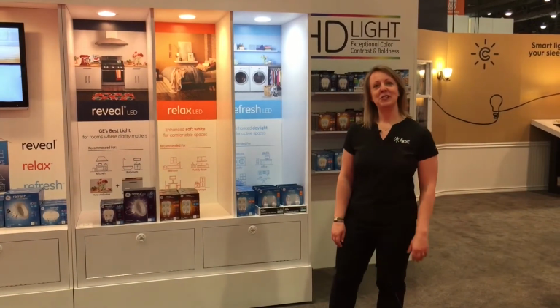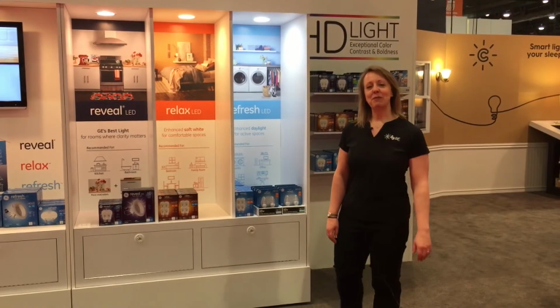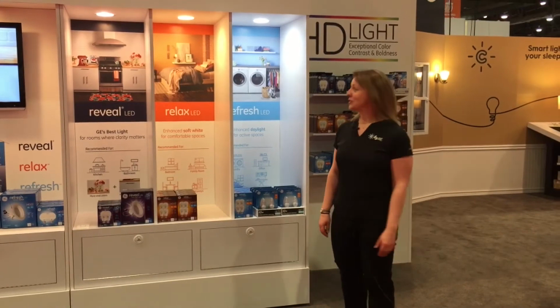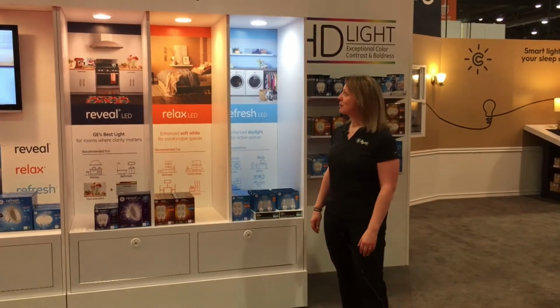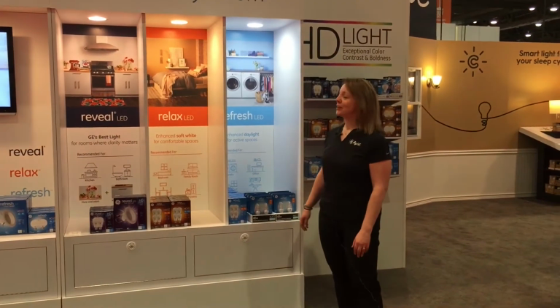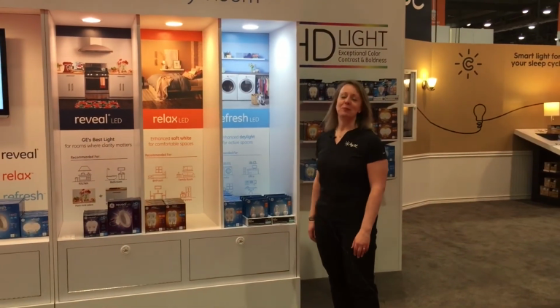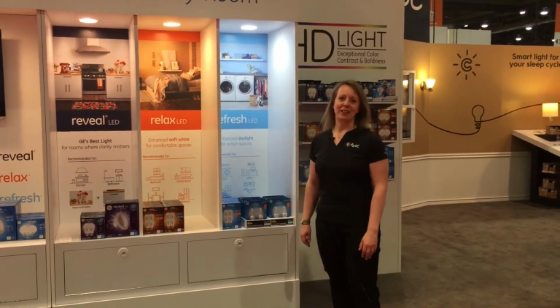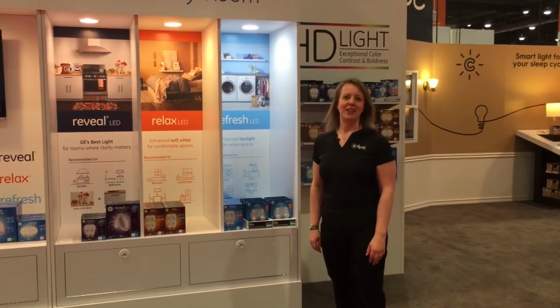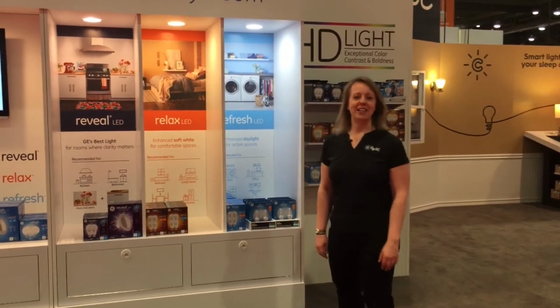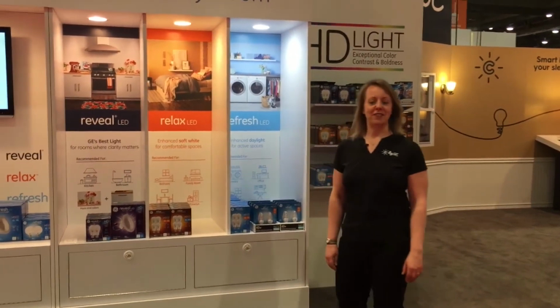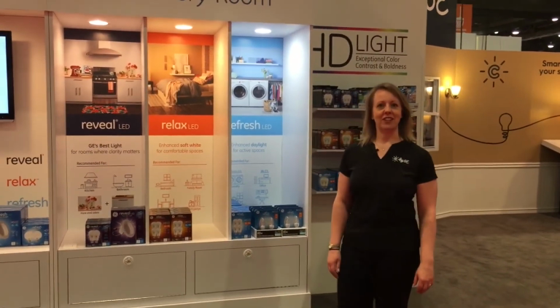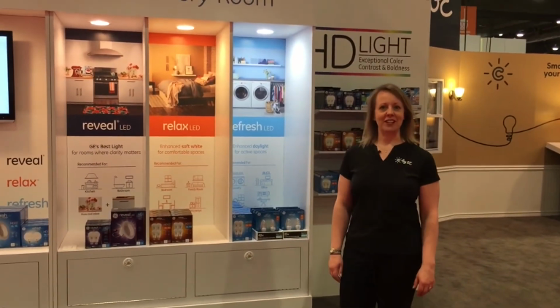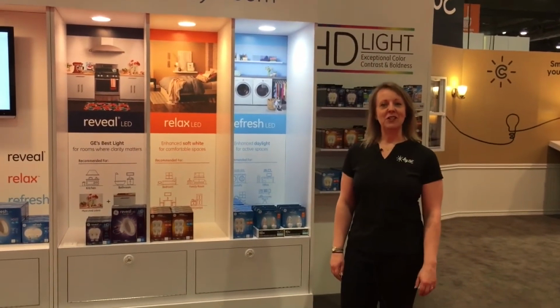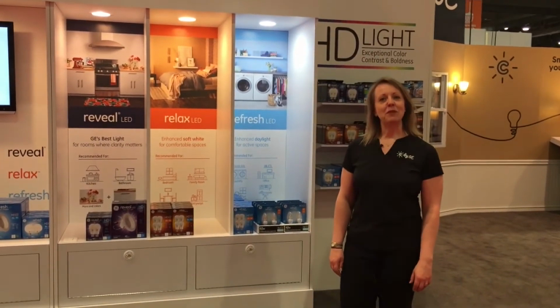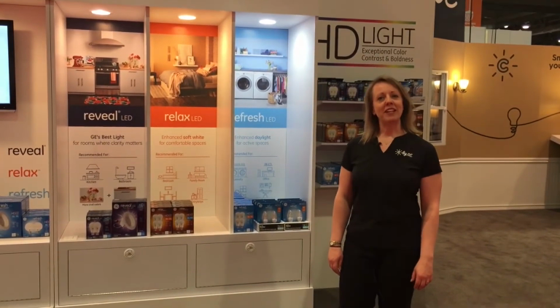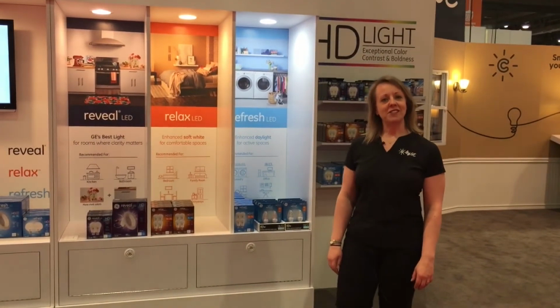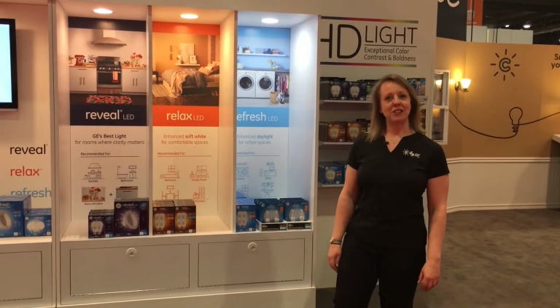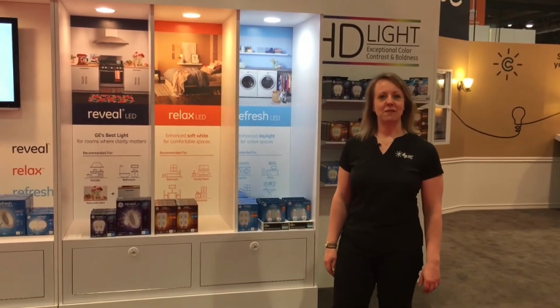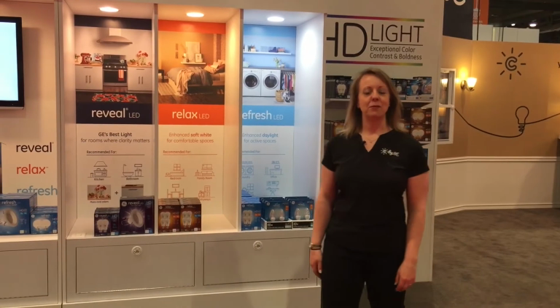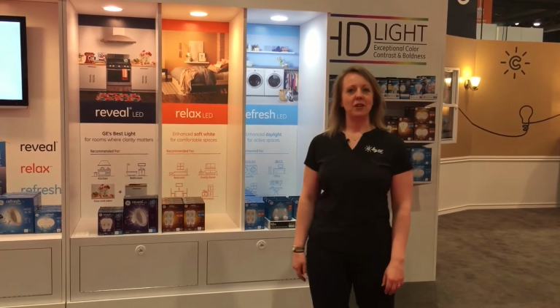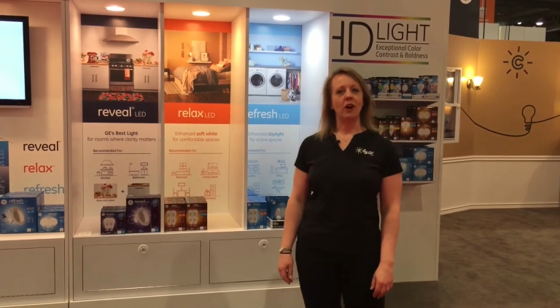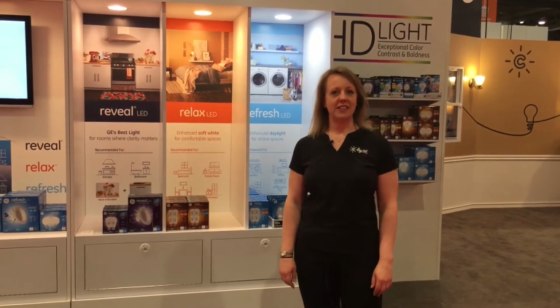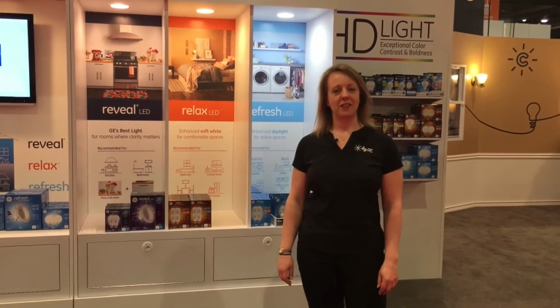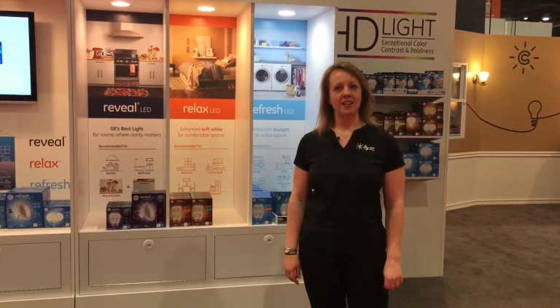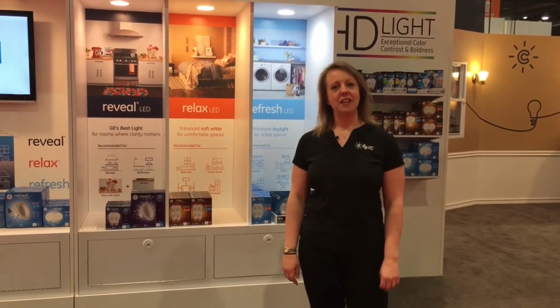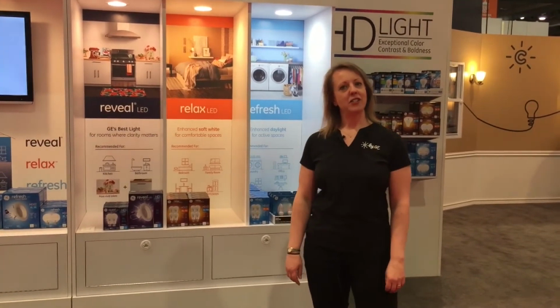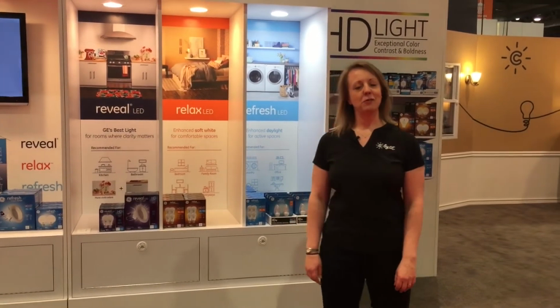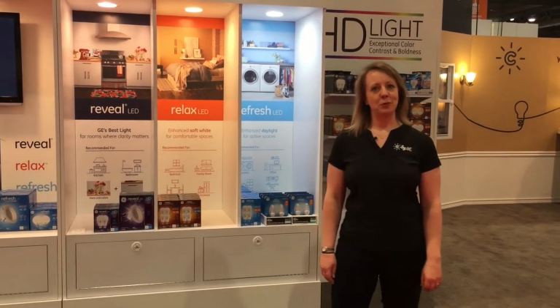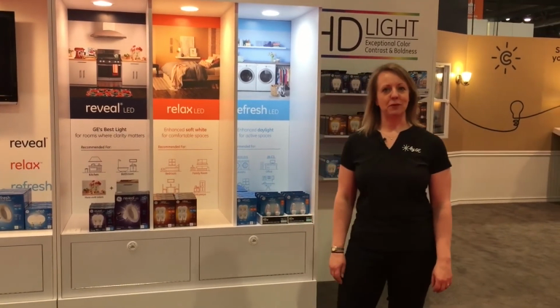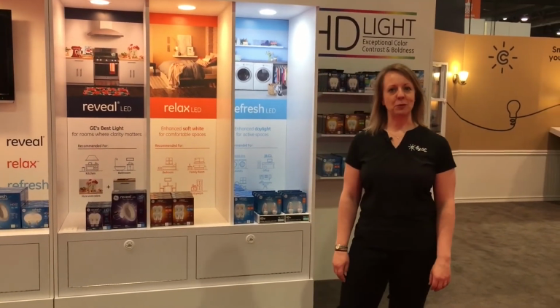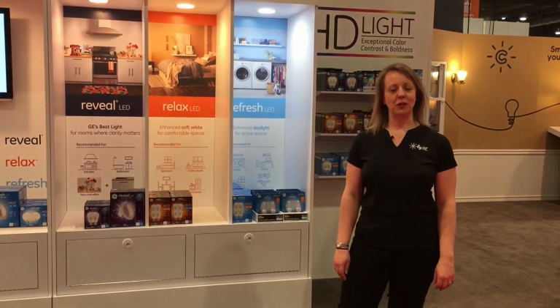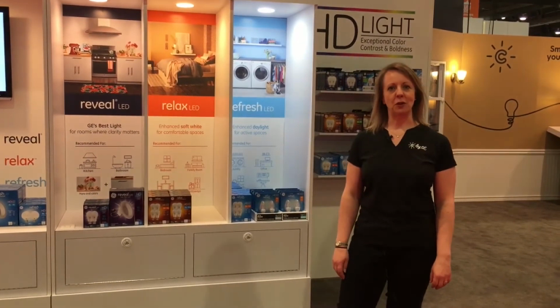Let me first talk about our new product, High Definition Light. We've created a series of three qualities of light that create just the right mood for rooms in your home.